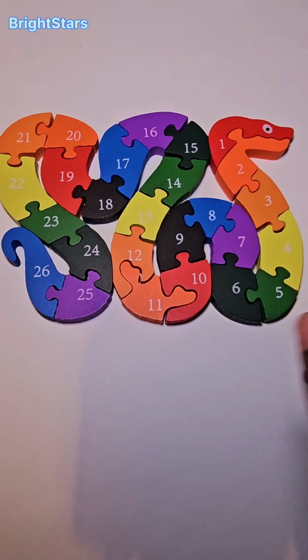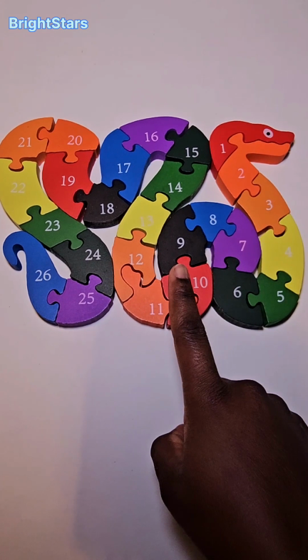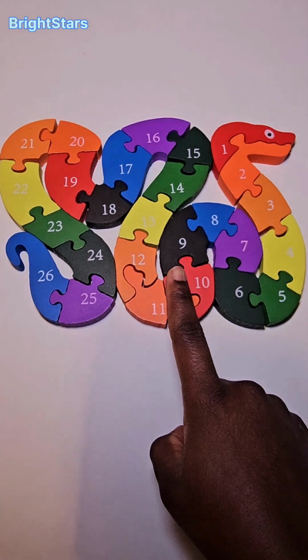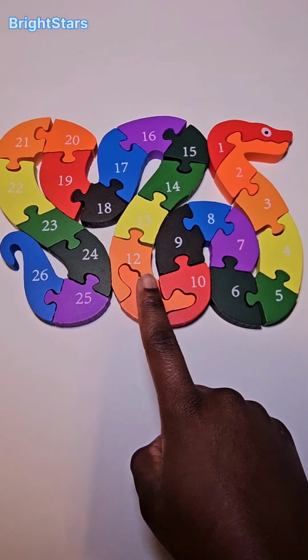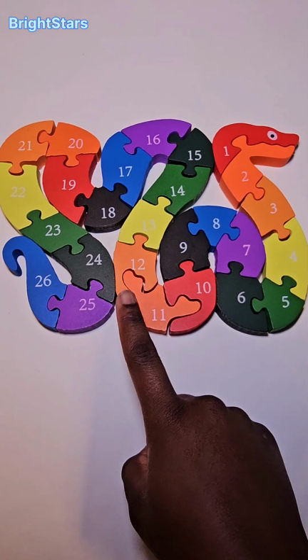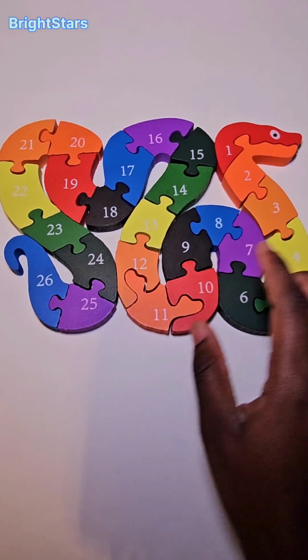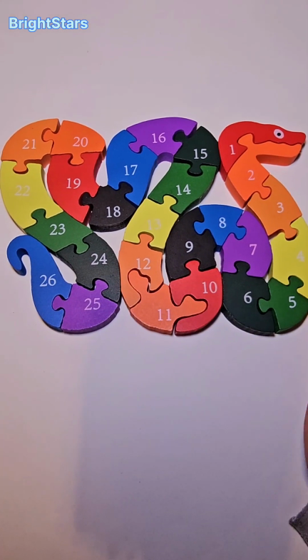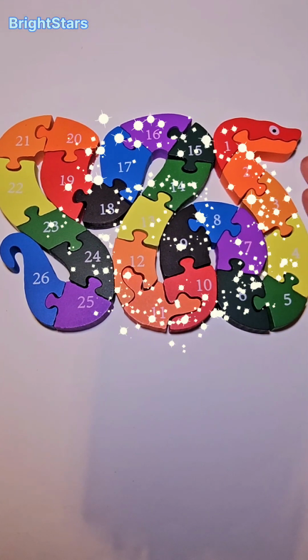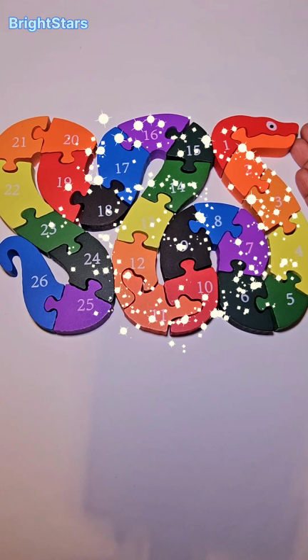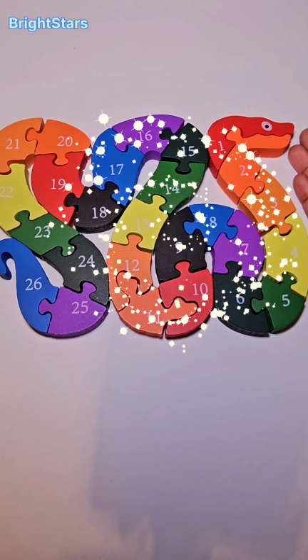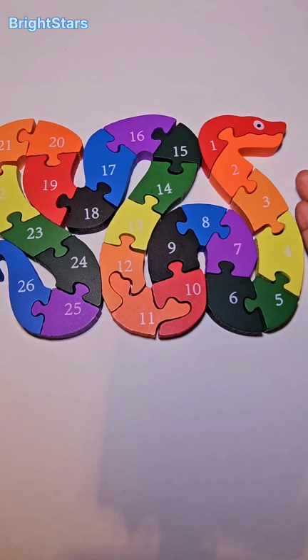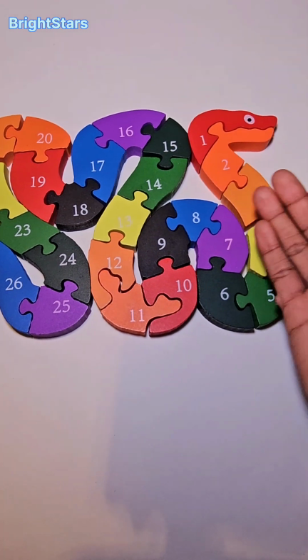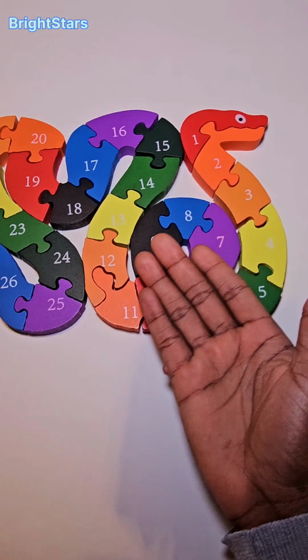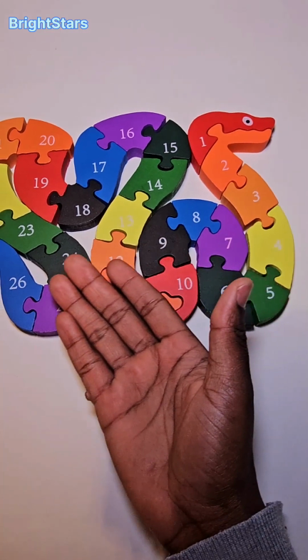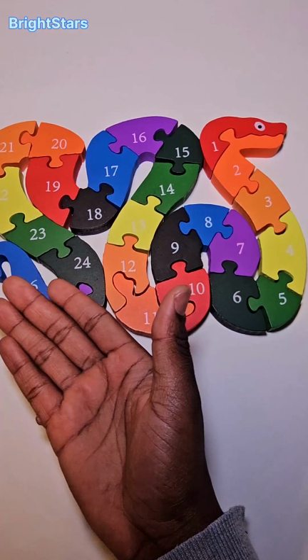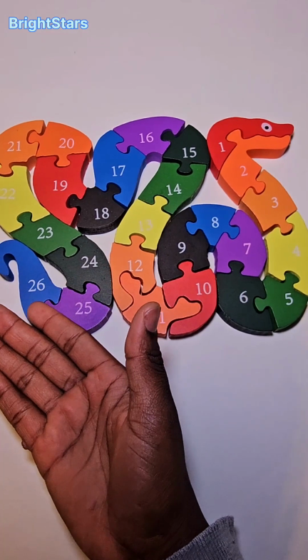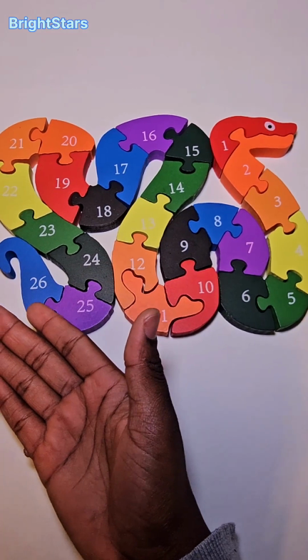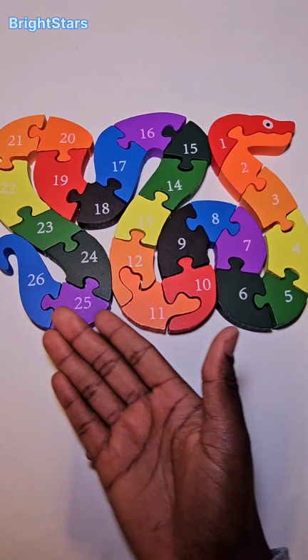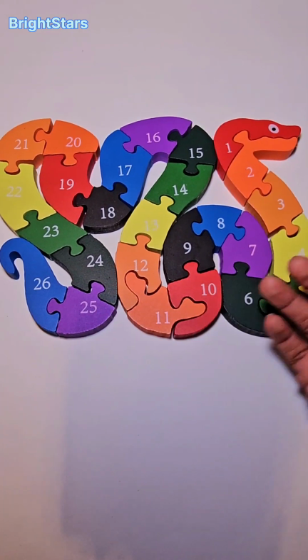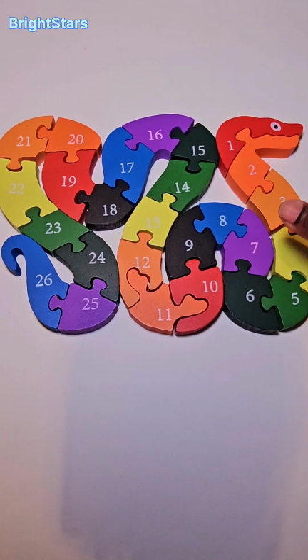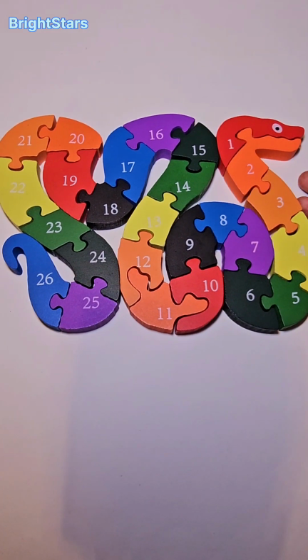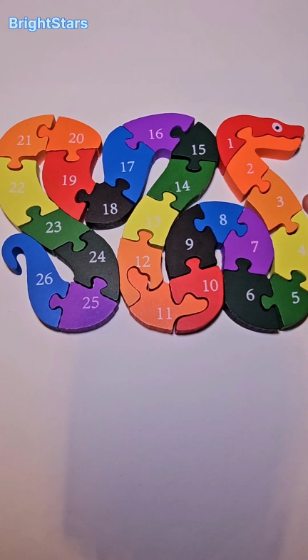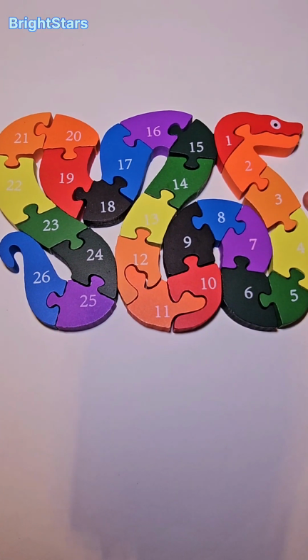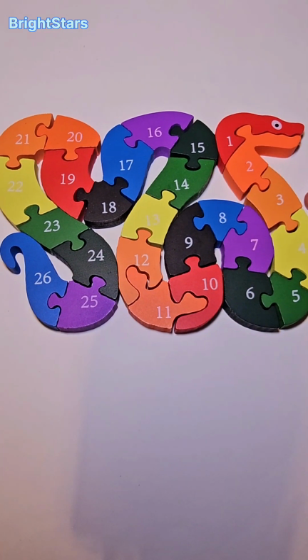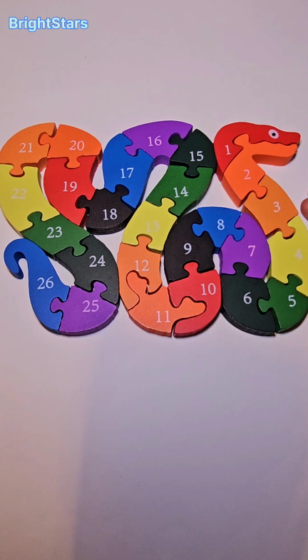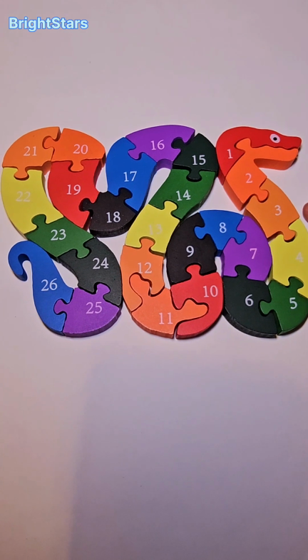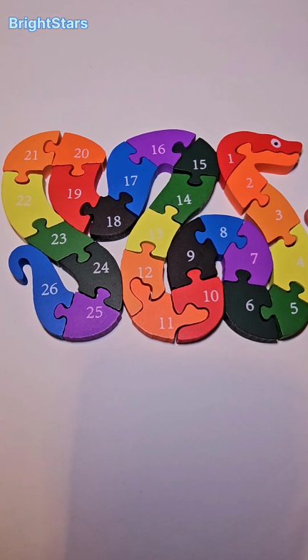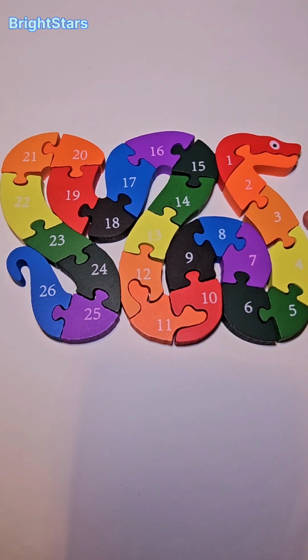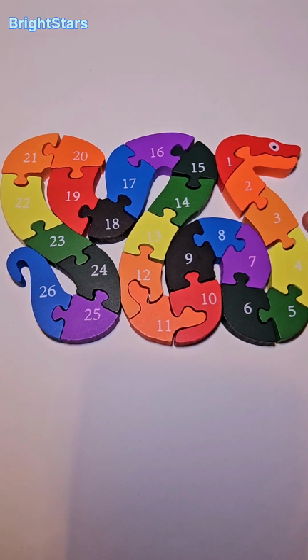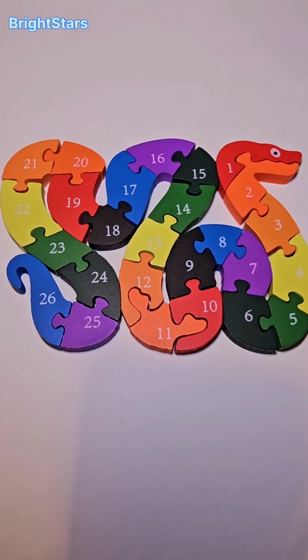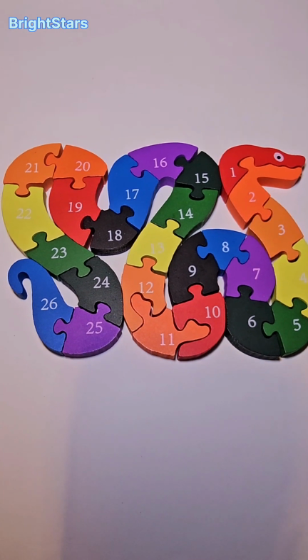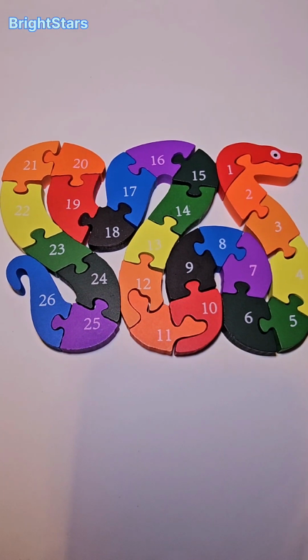Oh look, it's a snake puzzle. We are going to learn our numbers today with our snake puzzle. I hope you are excited. Let's go.